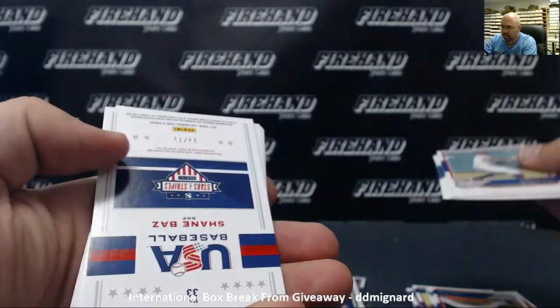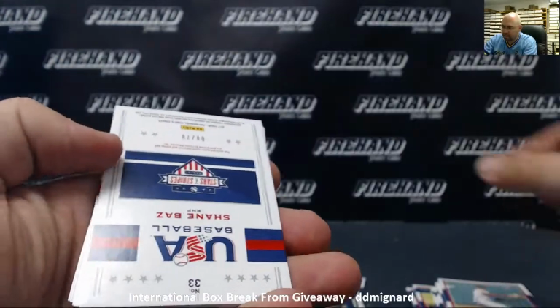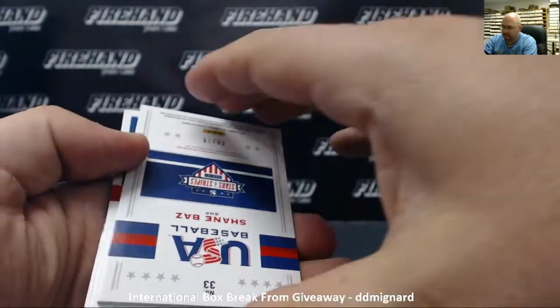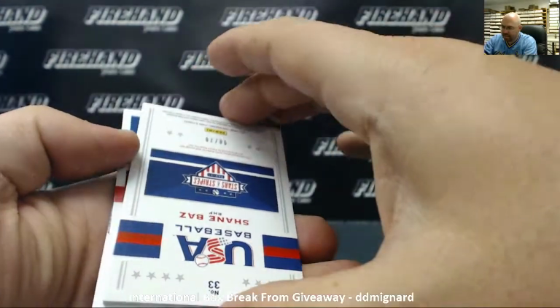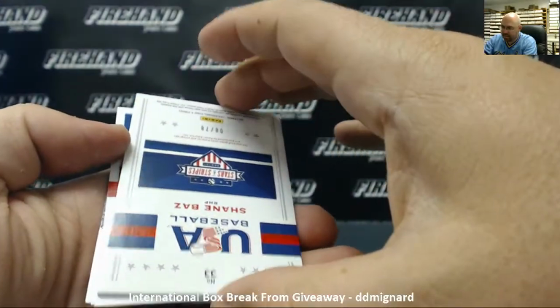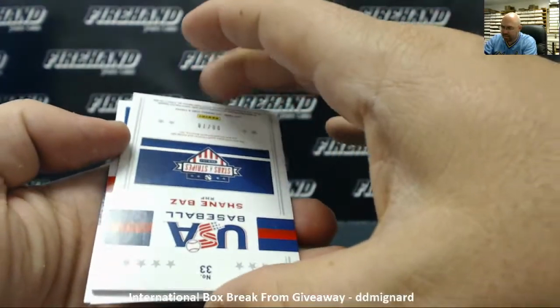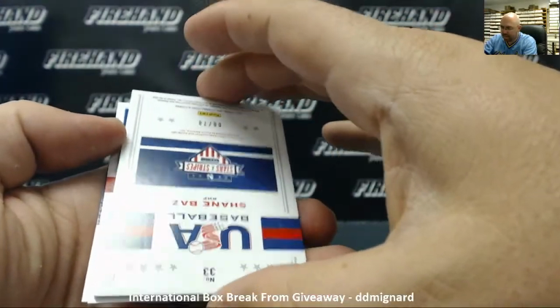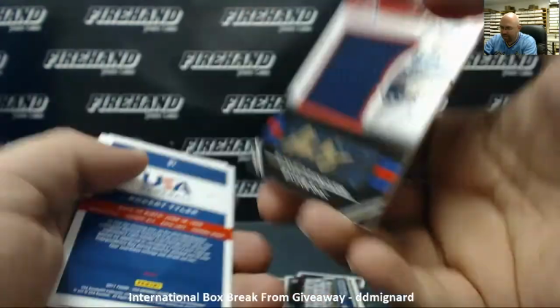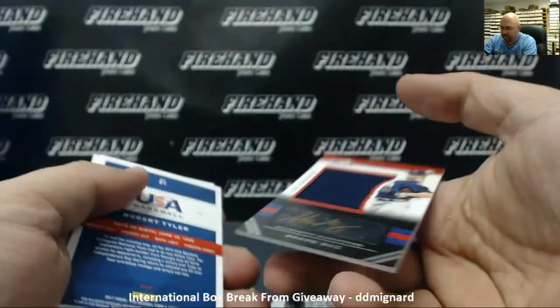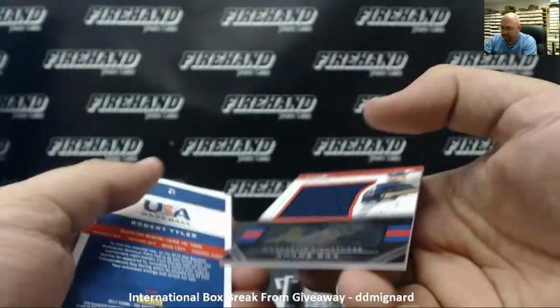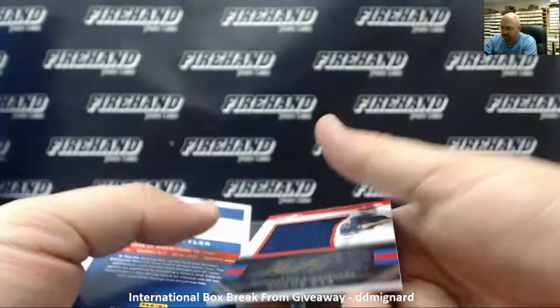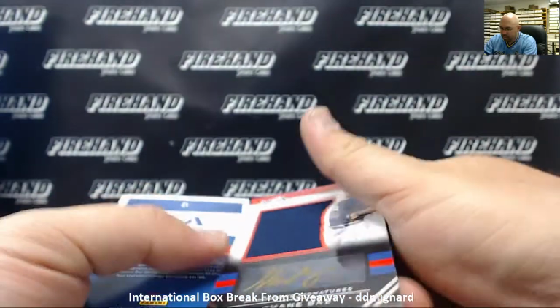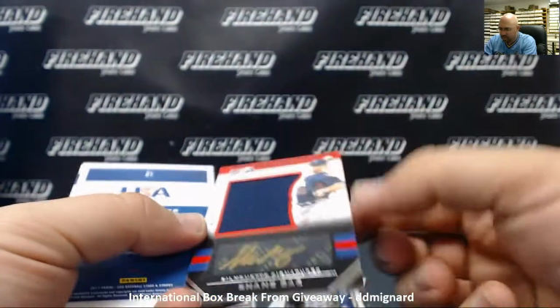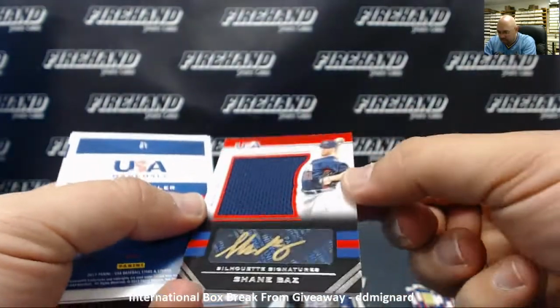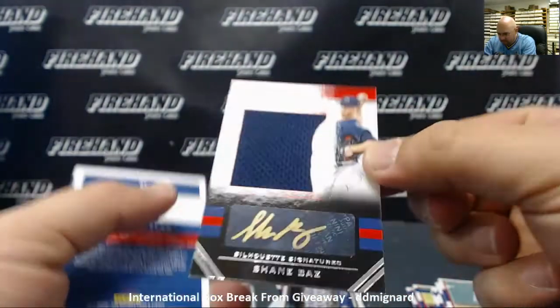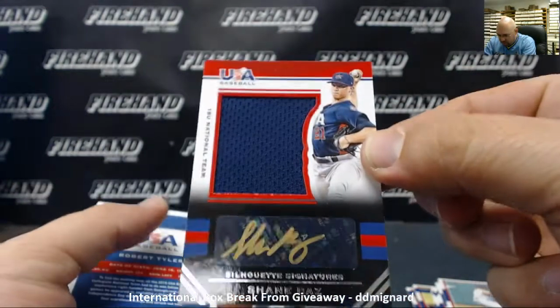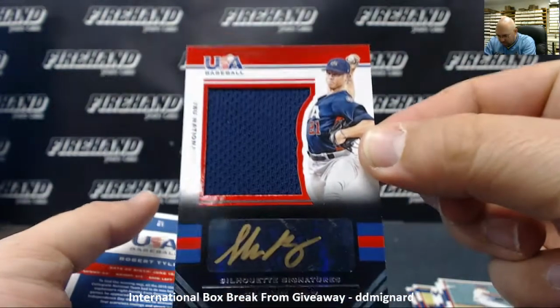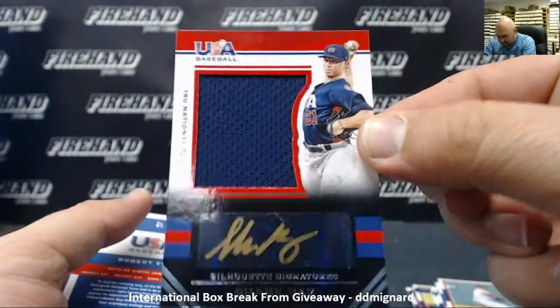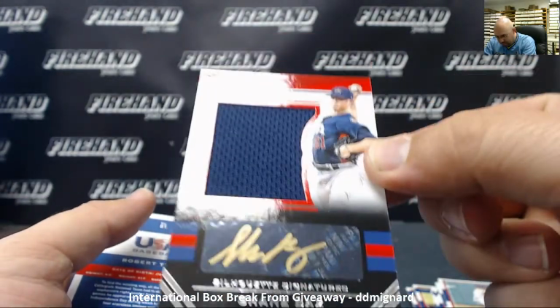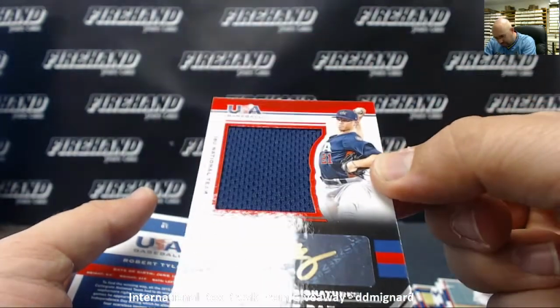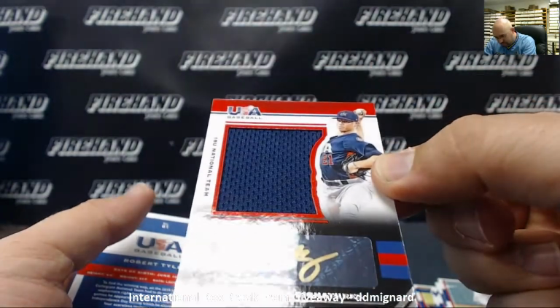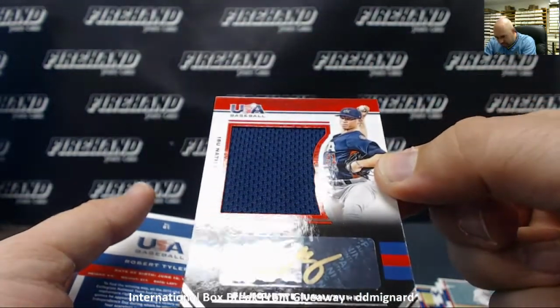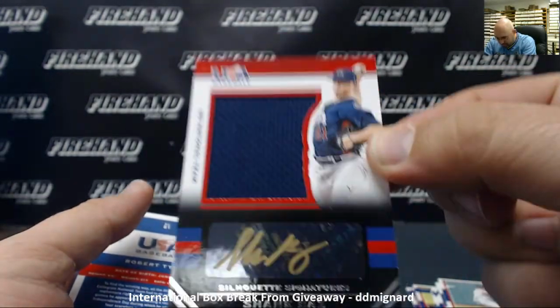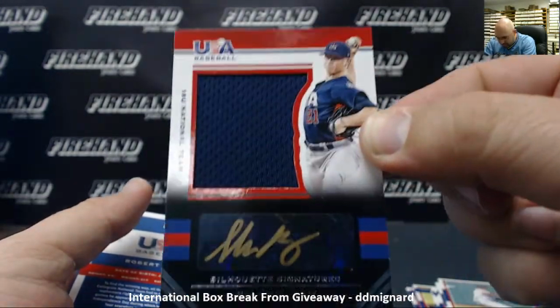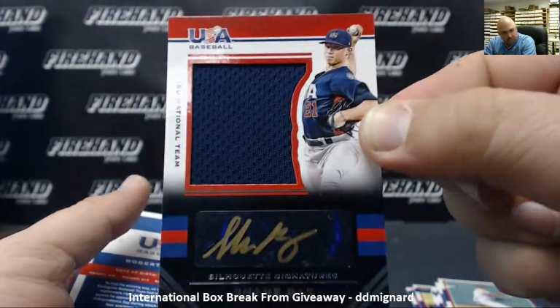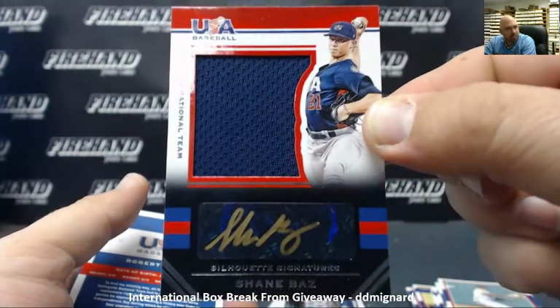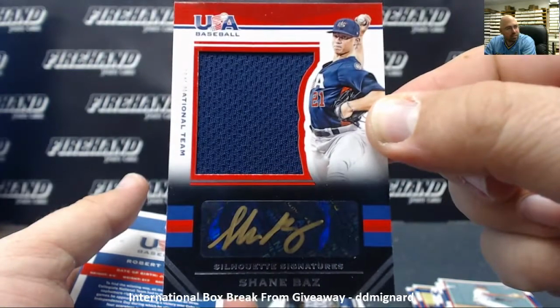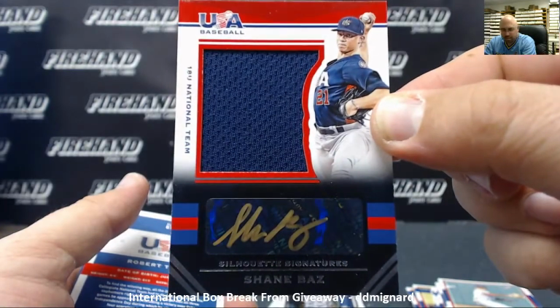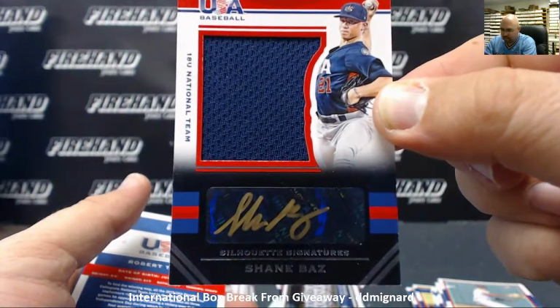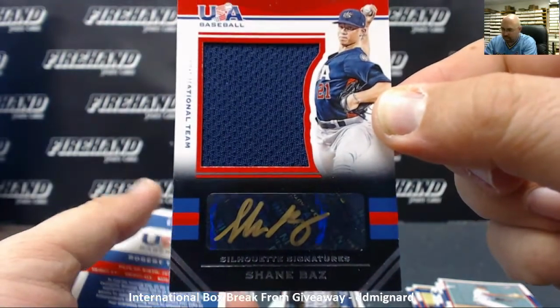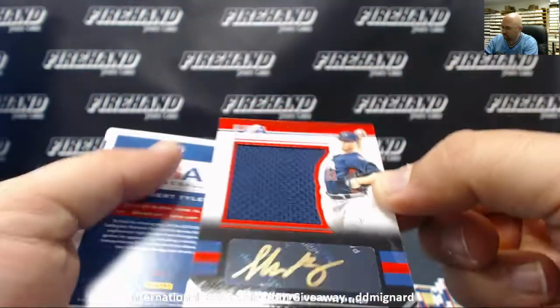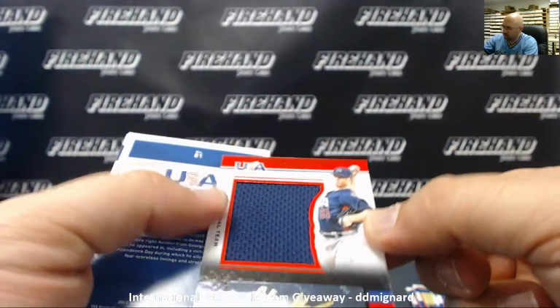Shane Baz, numbered to 78 — Silhouettes, signatures, and gold ink. Very interesting, signature in gold ink.